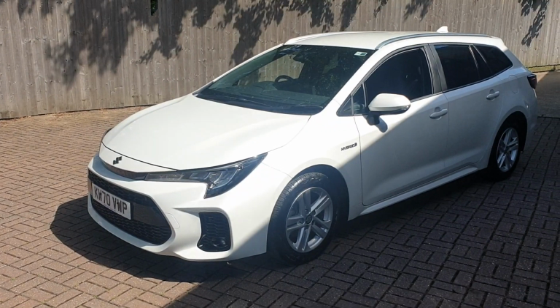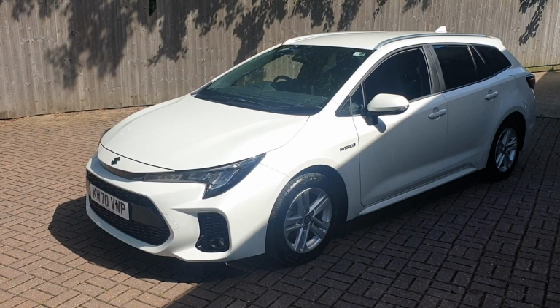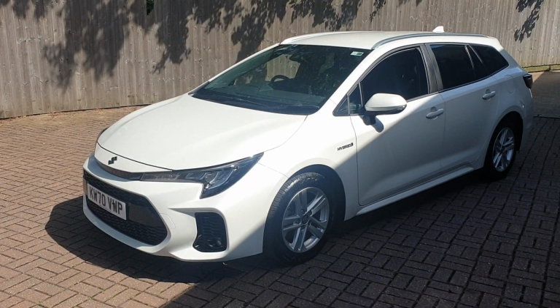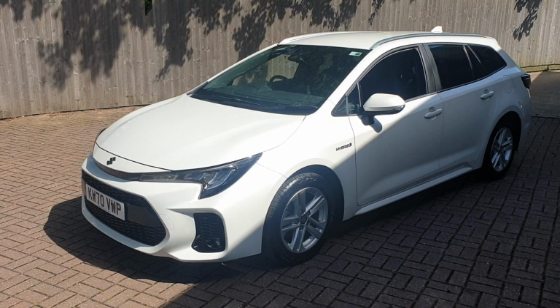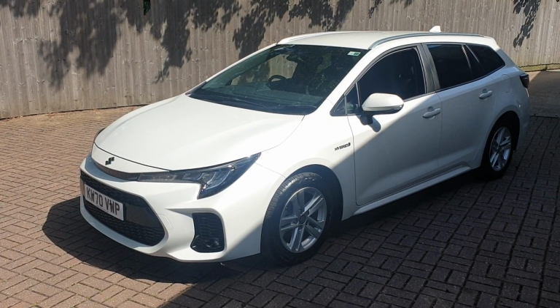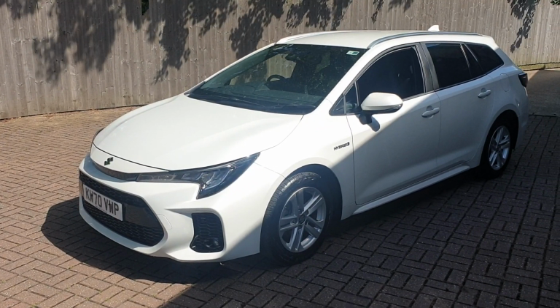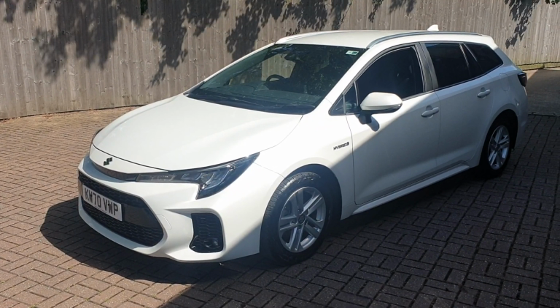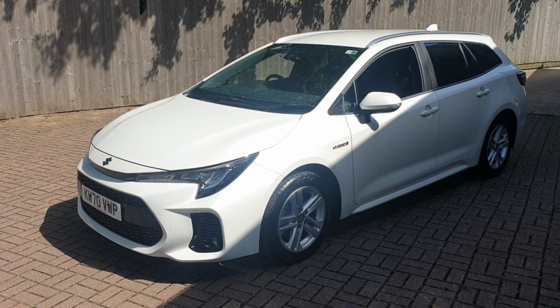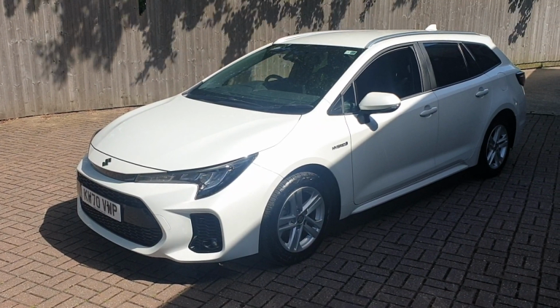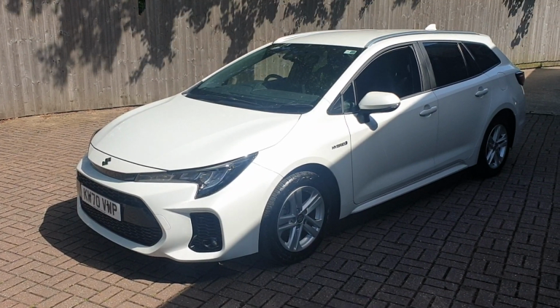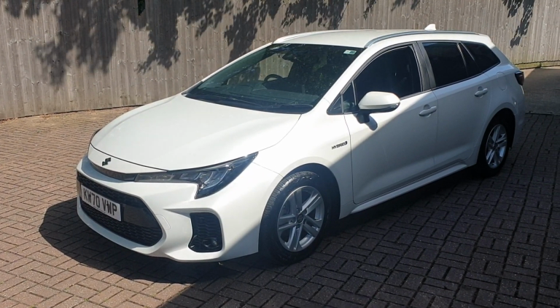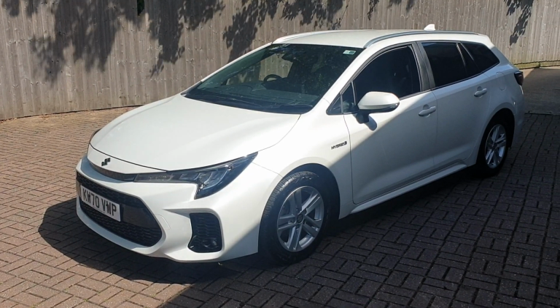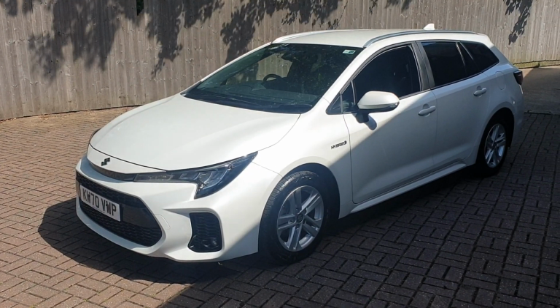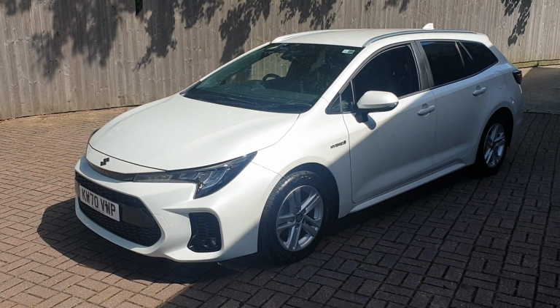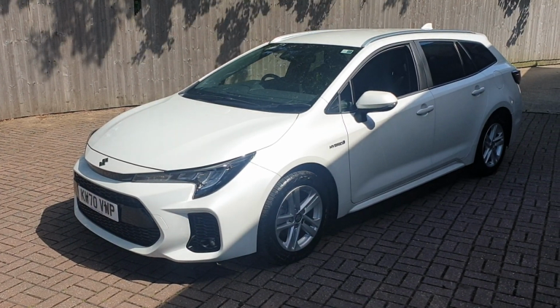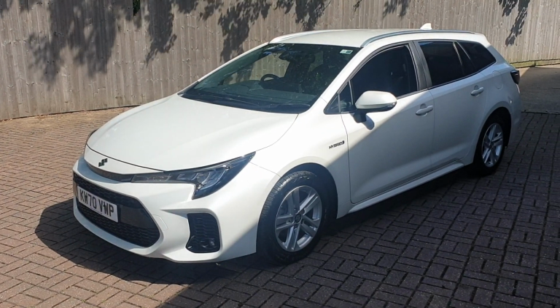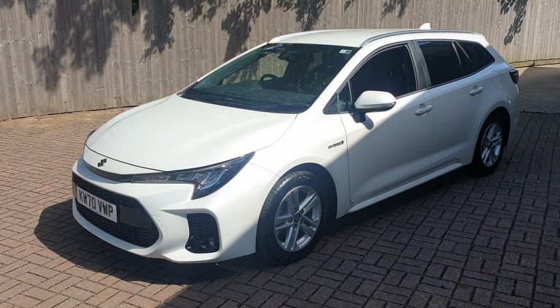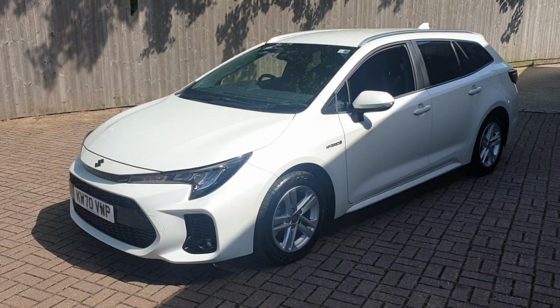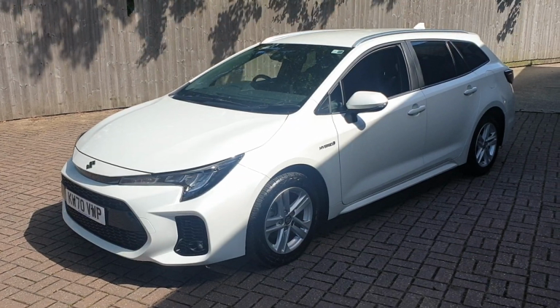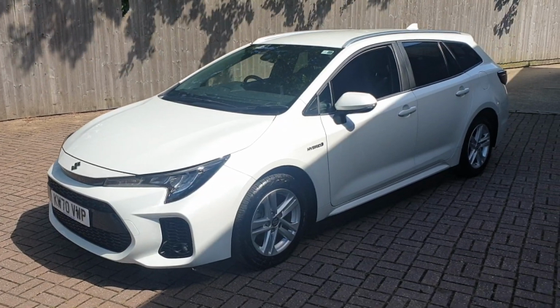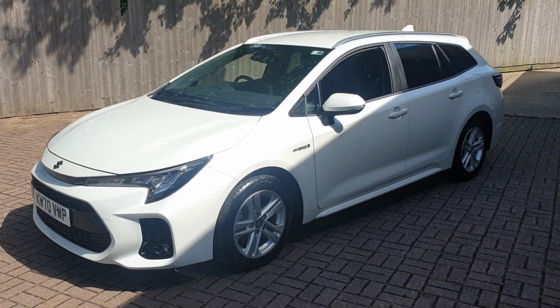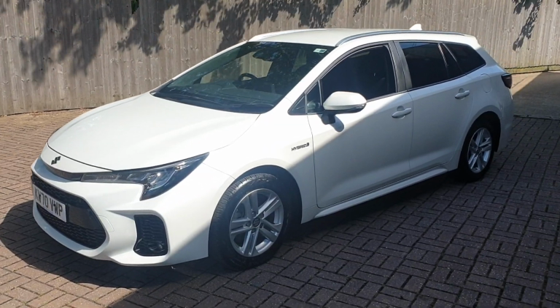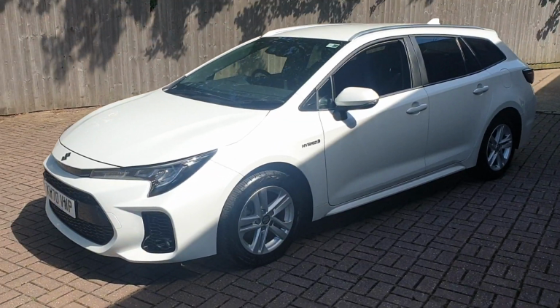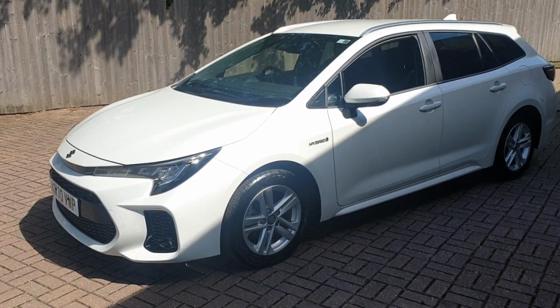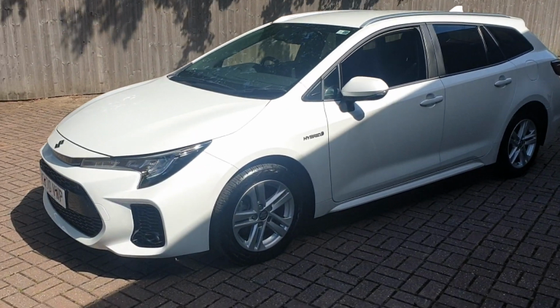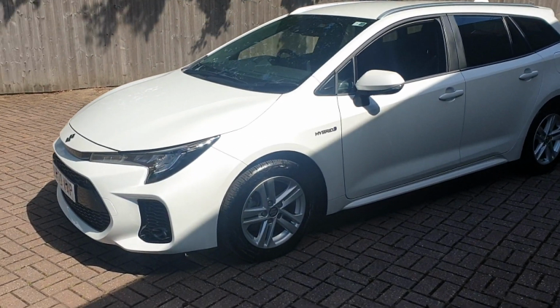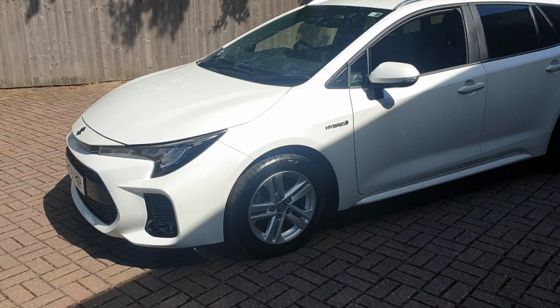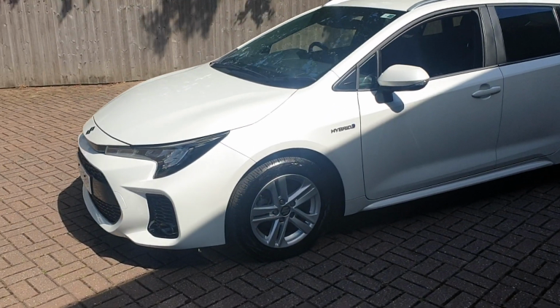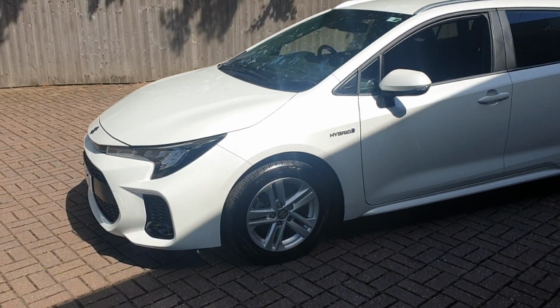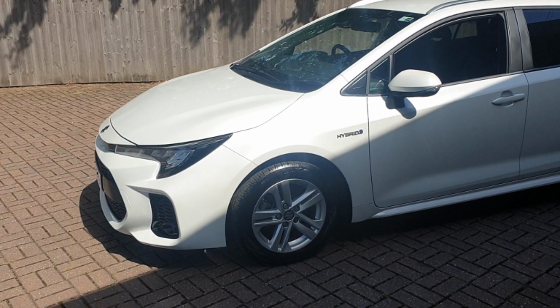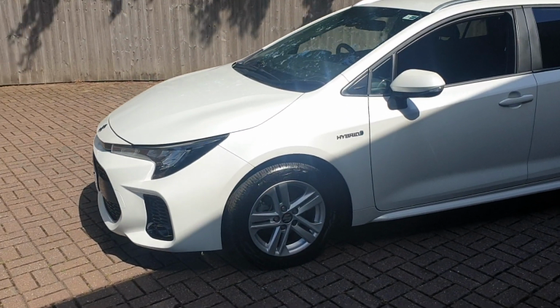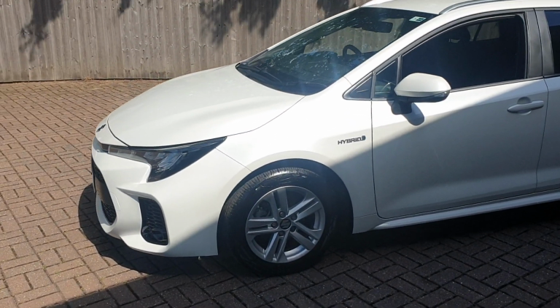Welcome to Canterbury Suzuki. This is our Suzuki Swace. This vehicle has just under 9,000 miles on it — 8,960.